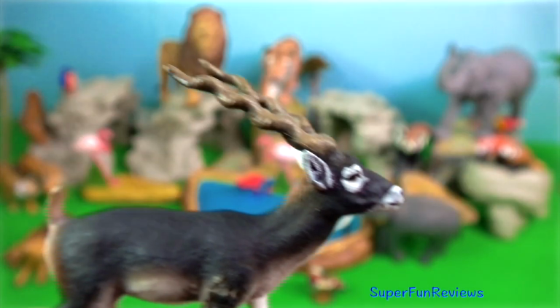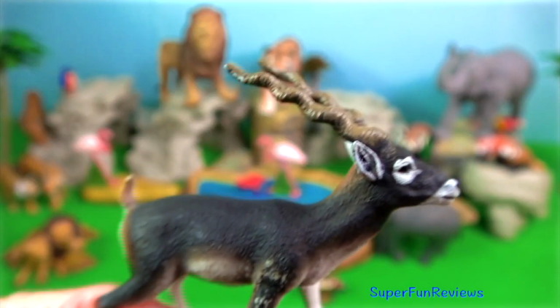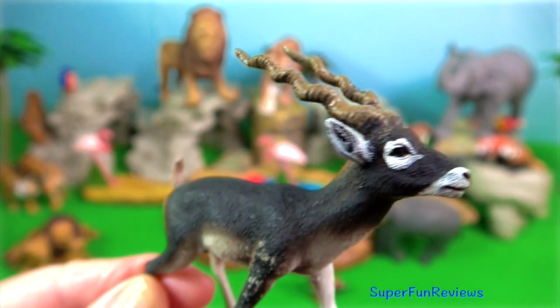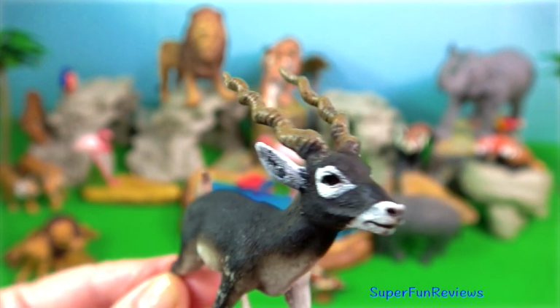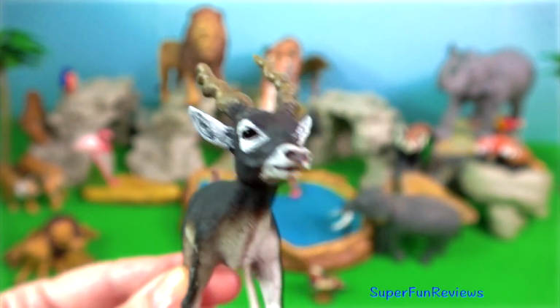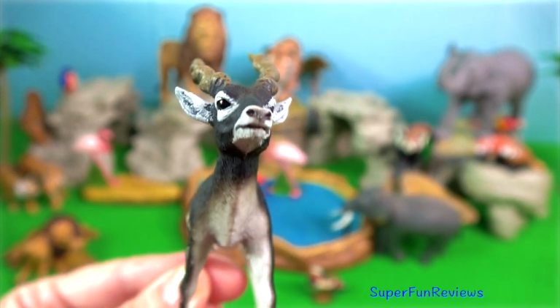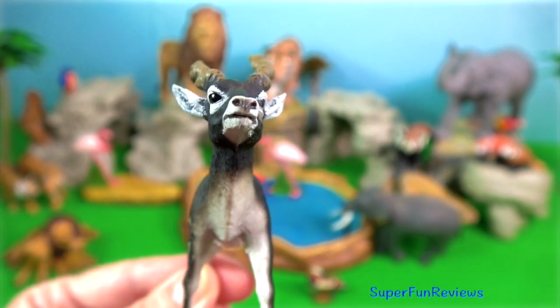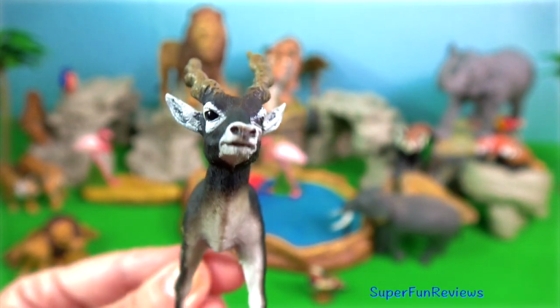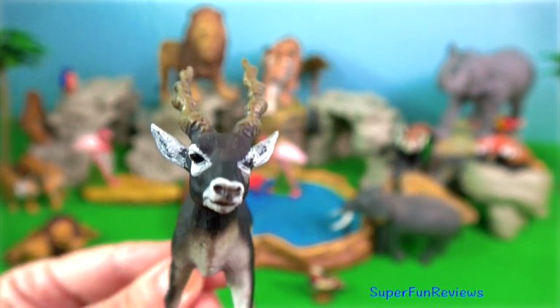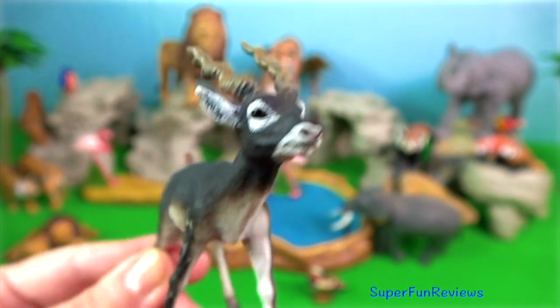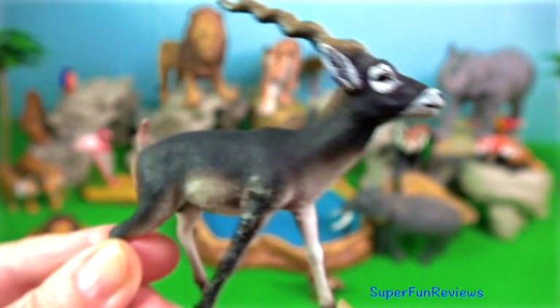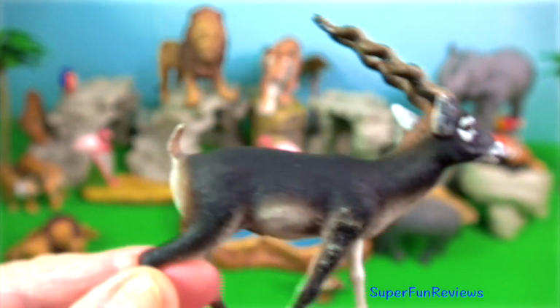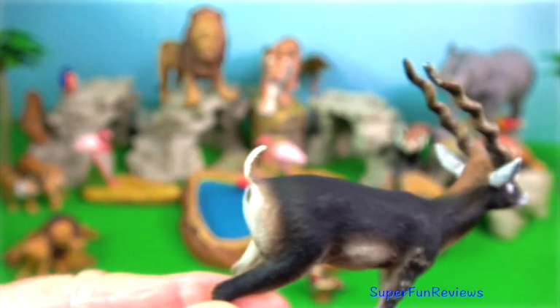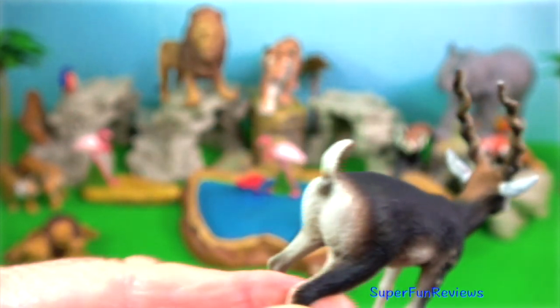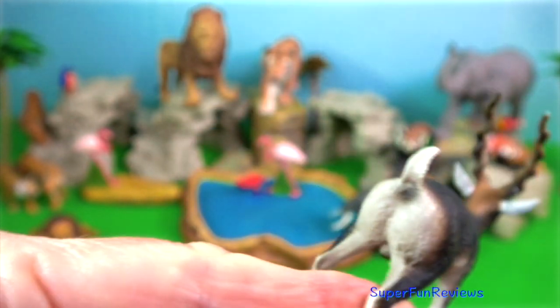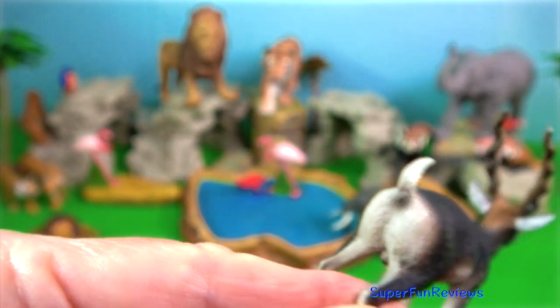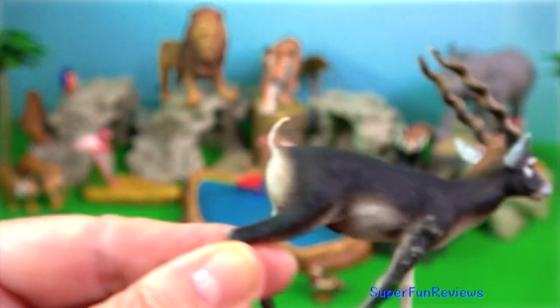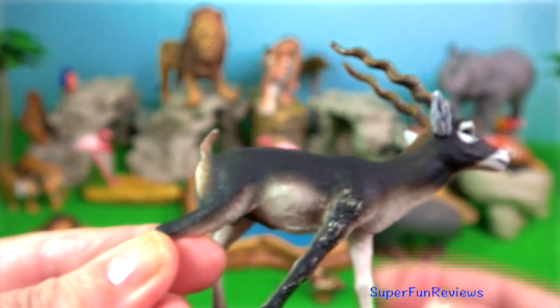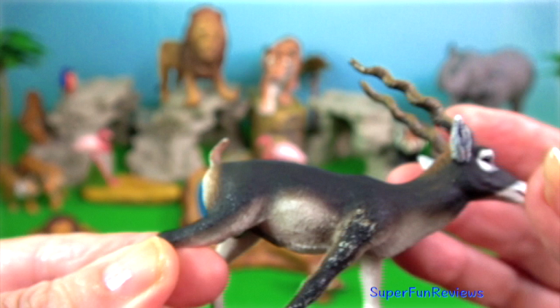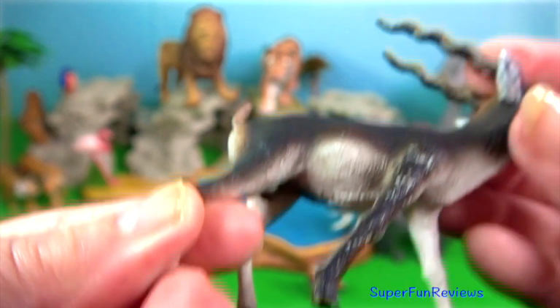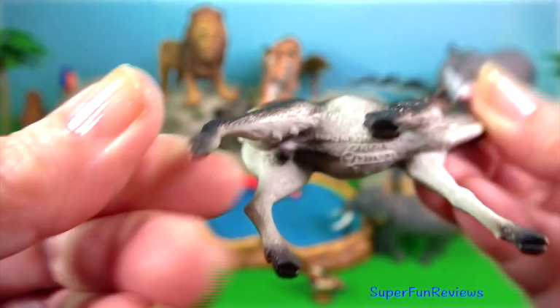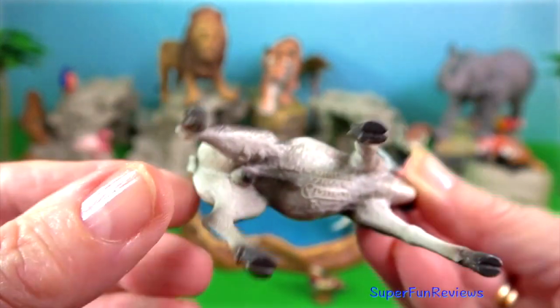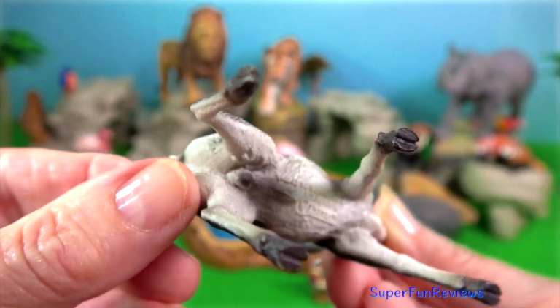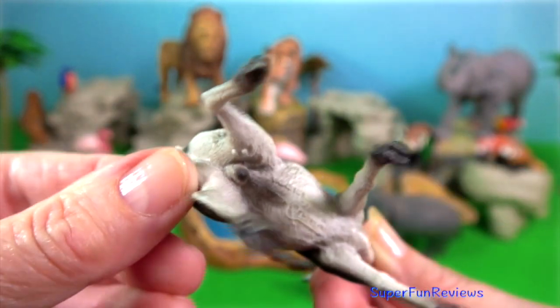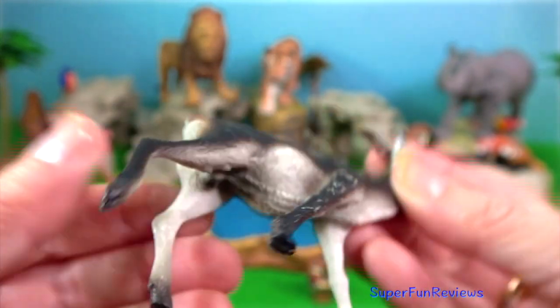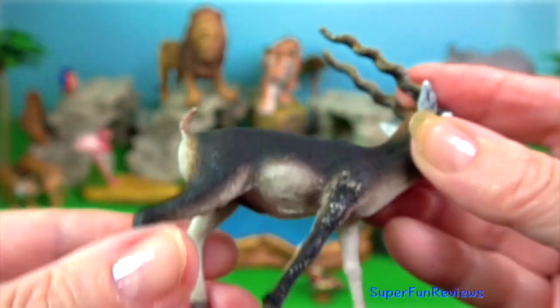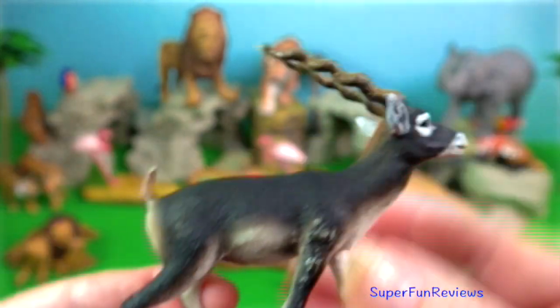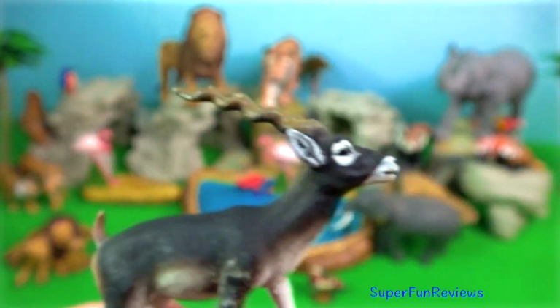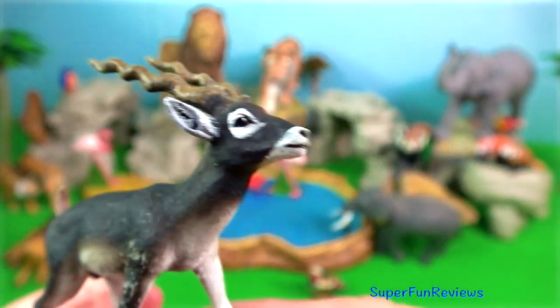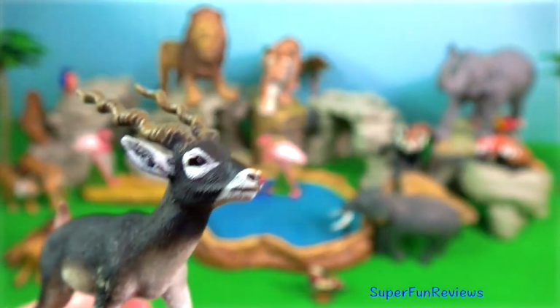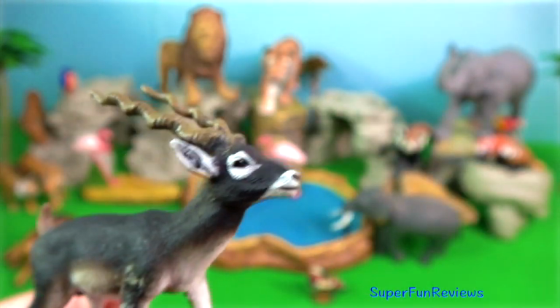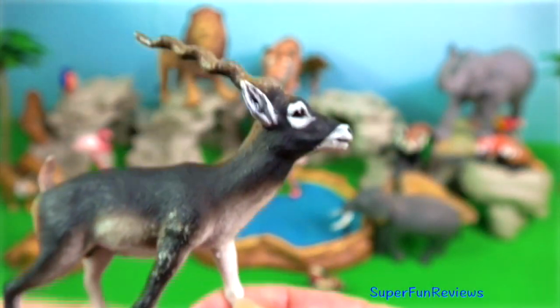Blackbuck. They like to stay near areas where grass is available. On hot days, blackbucks rest in the shade.